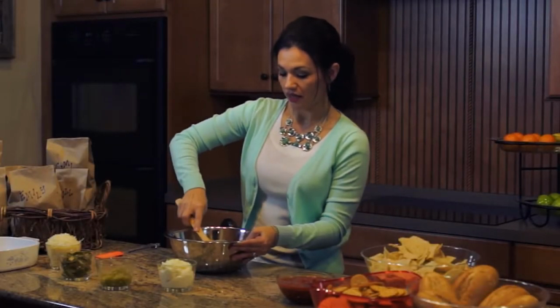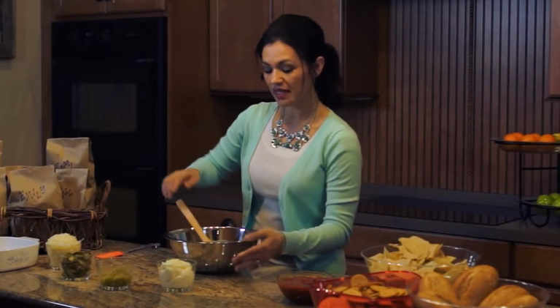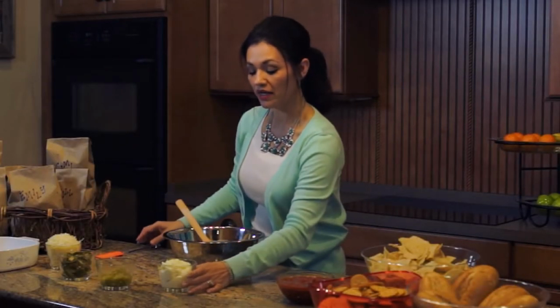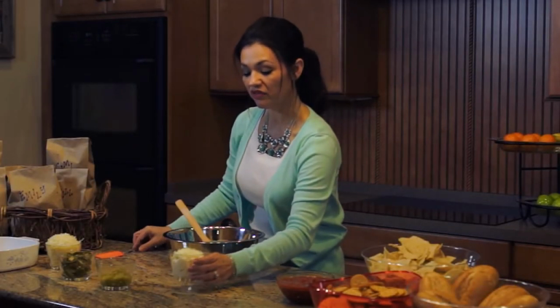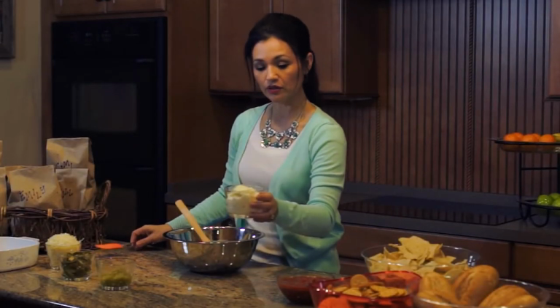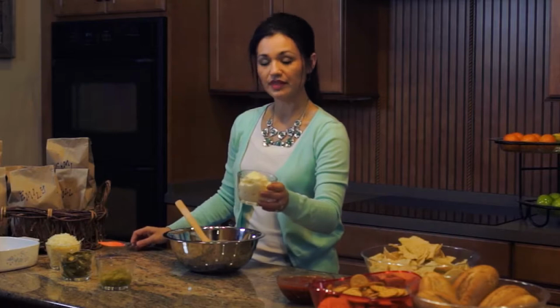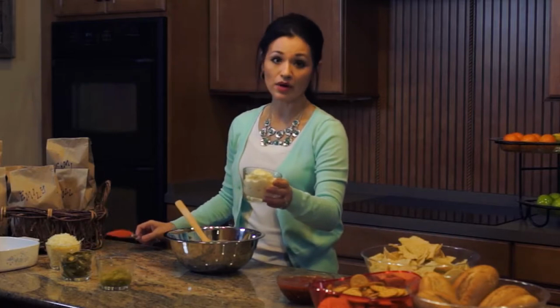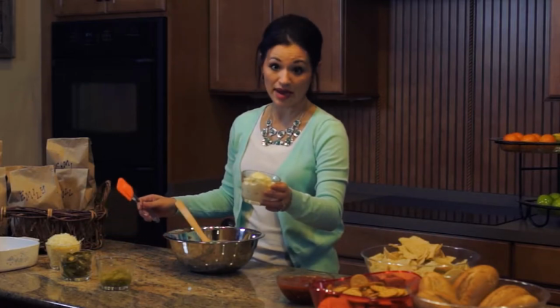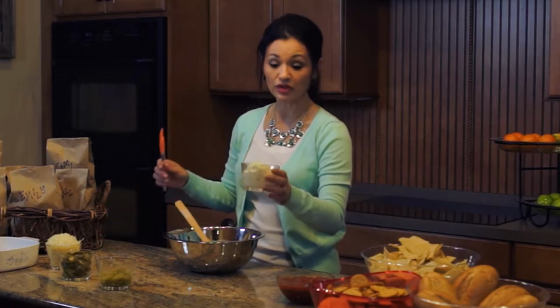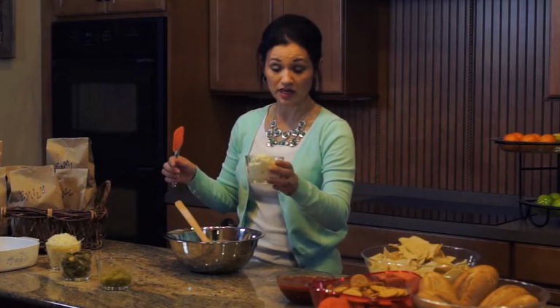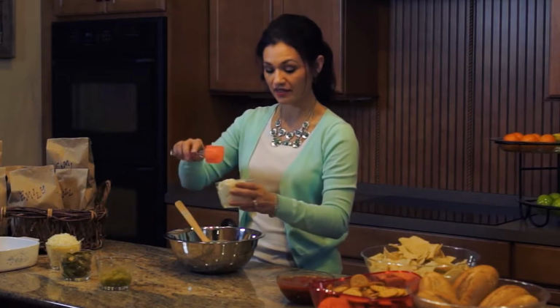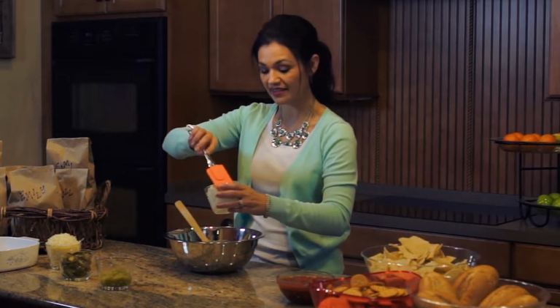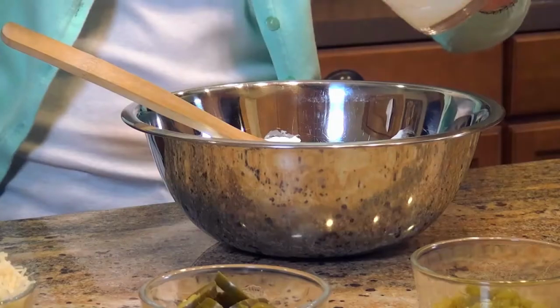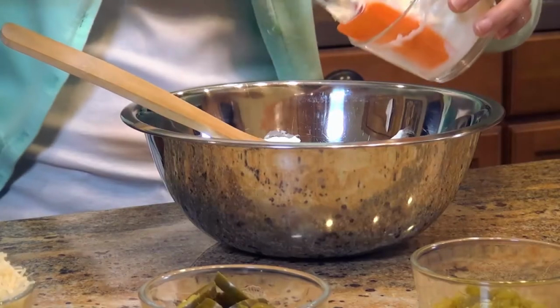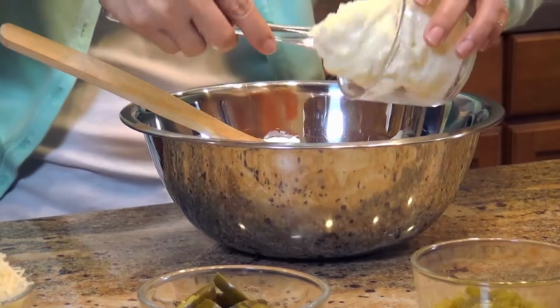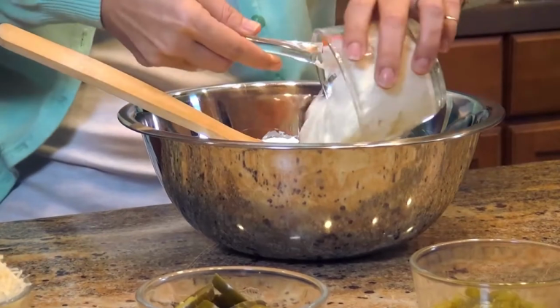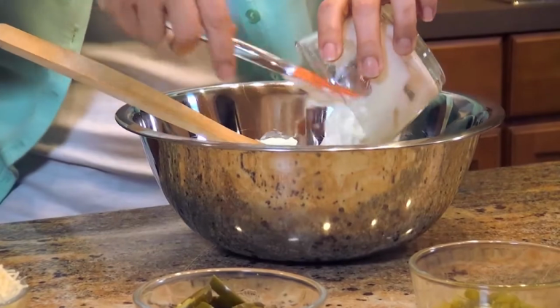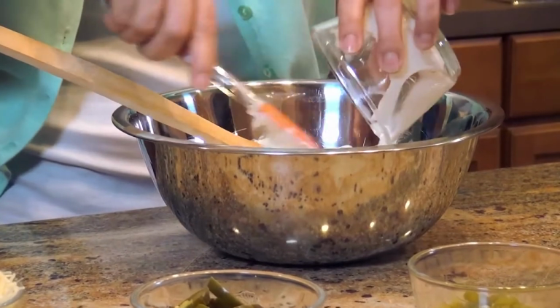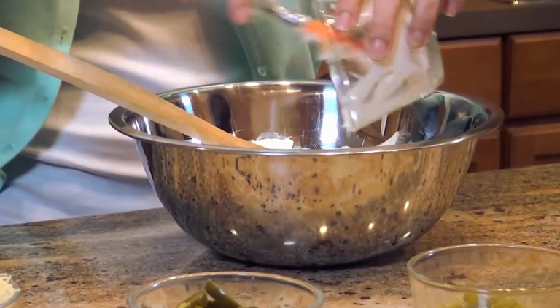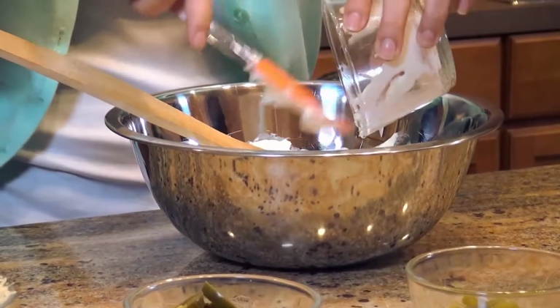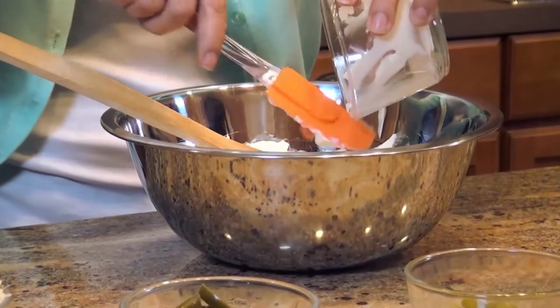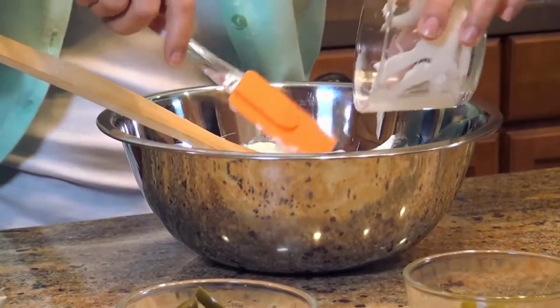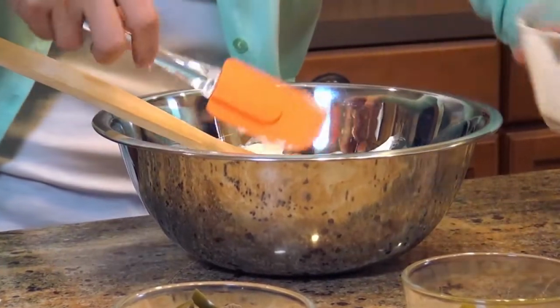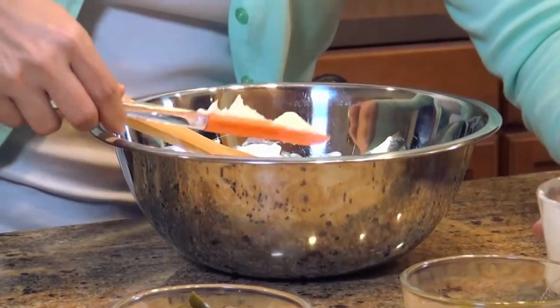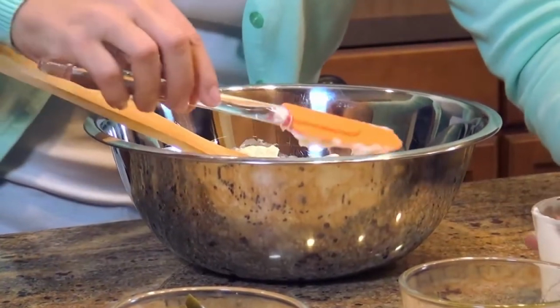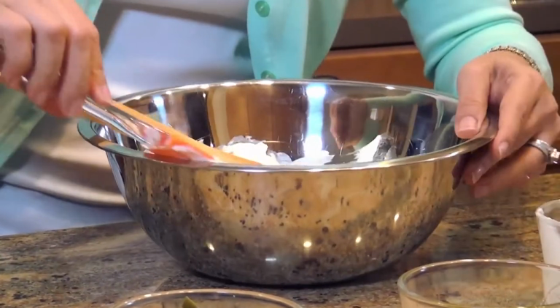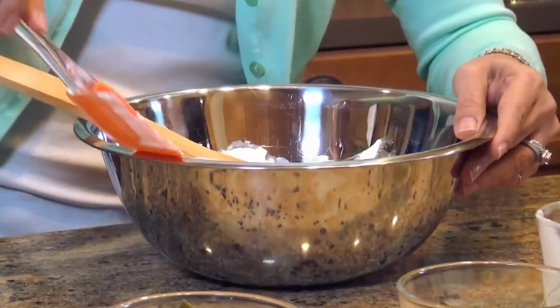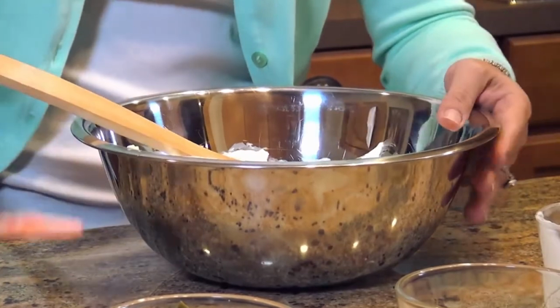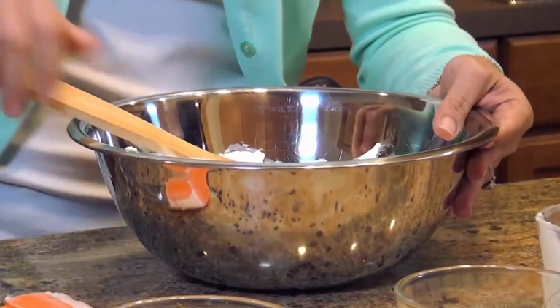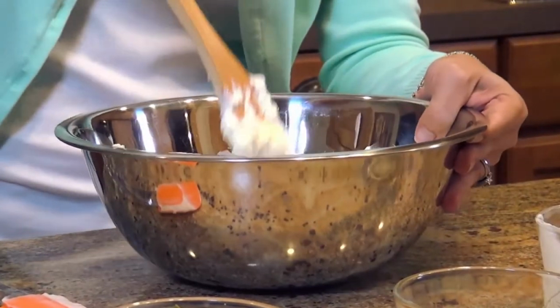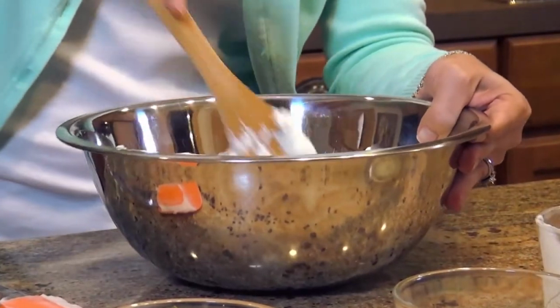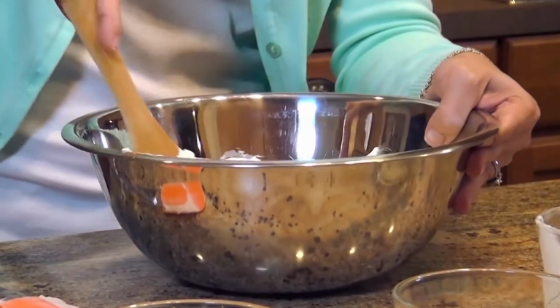Then we're going to take one cup of mayo. I know, I know, mayo — but trust me on this. It adds that nice little twang that you're going to want. And get that nice and stirred in.